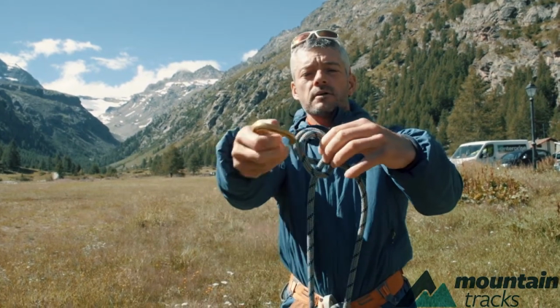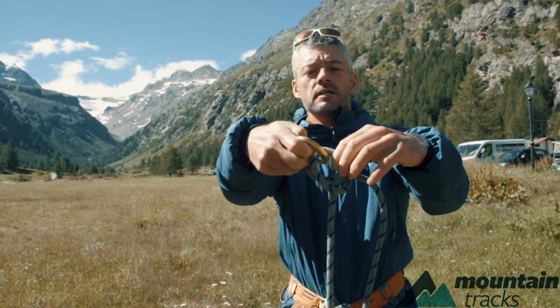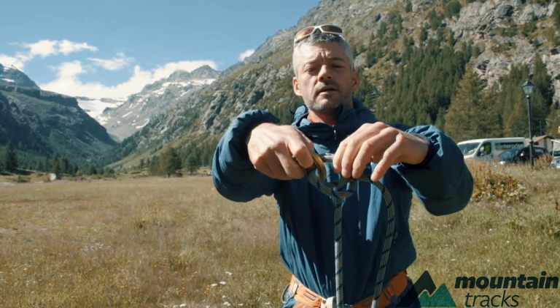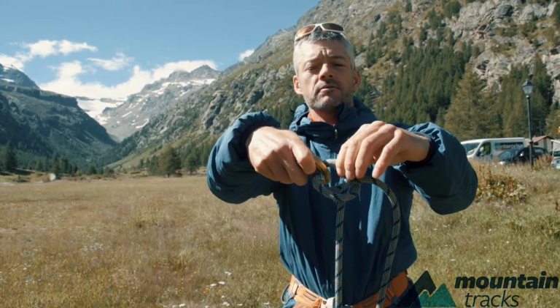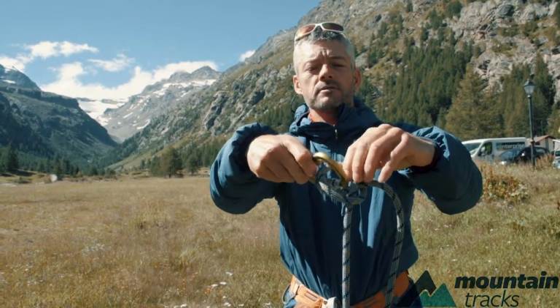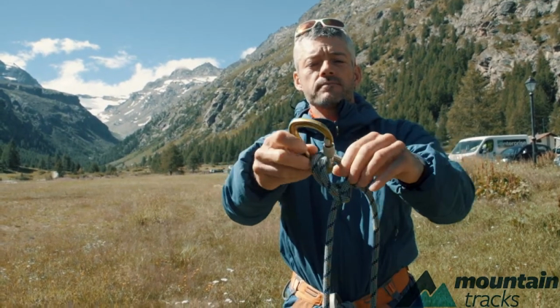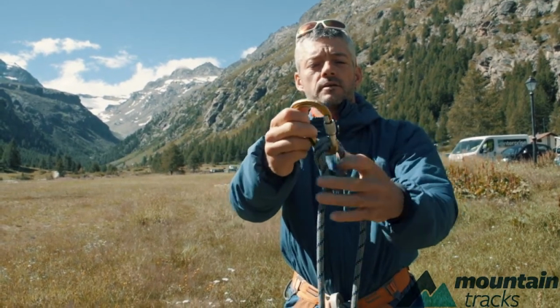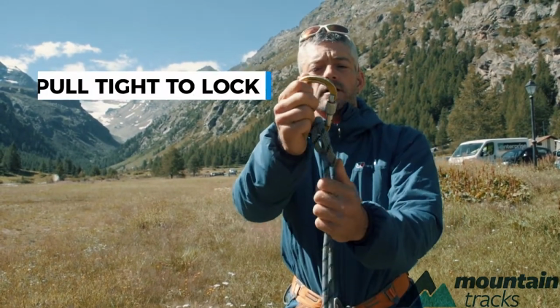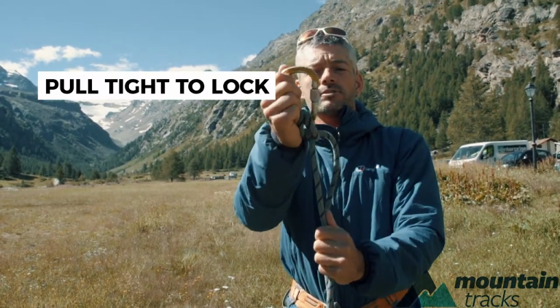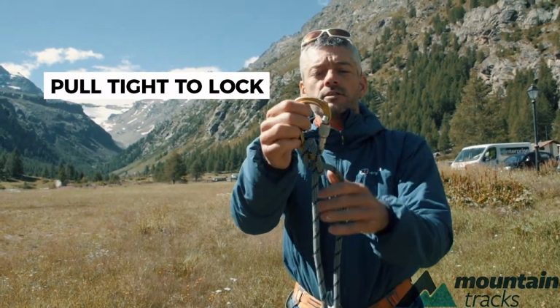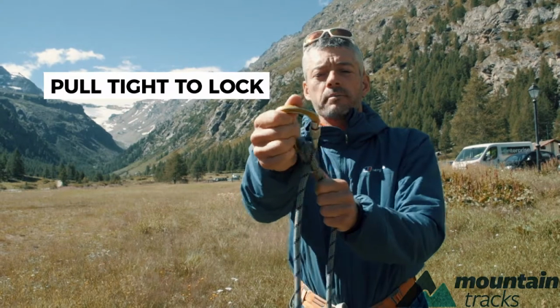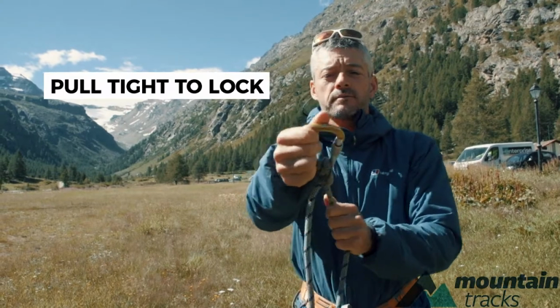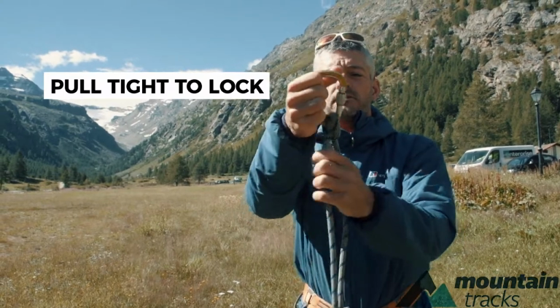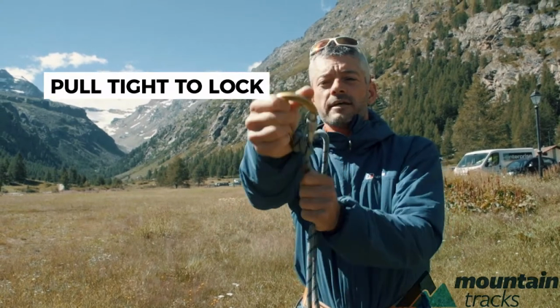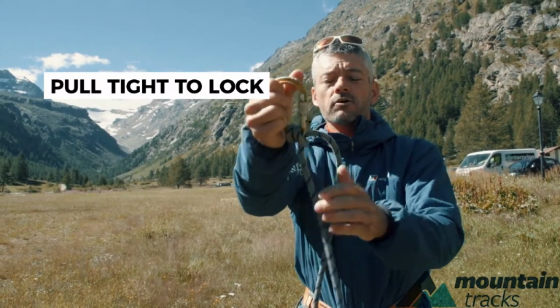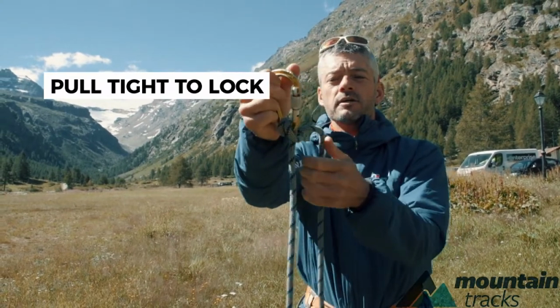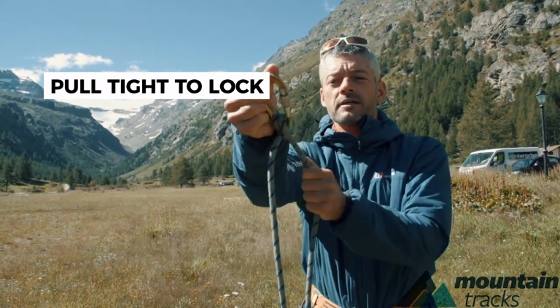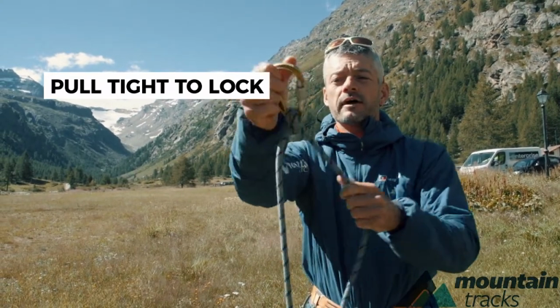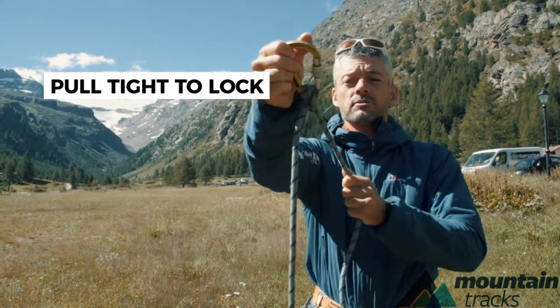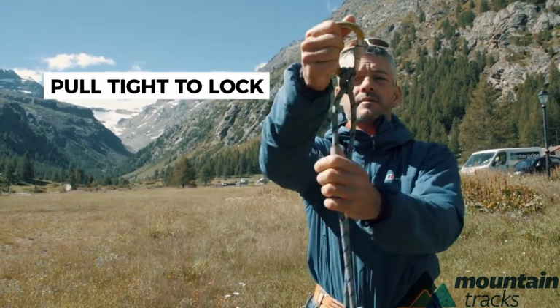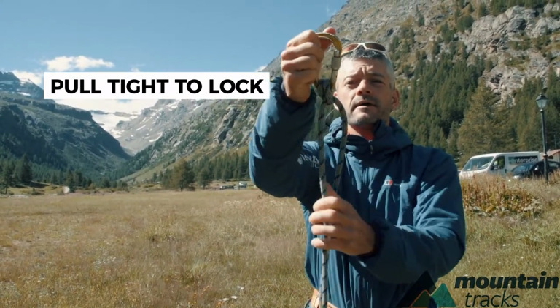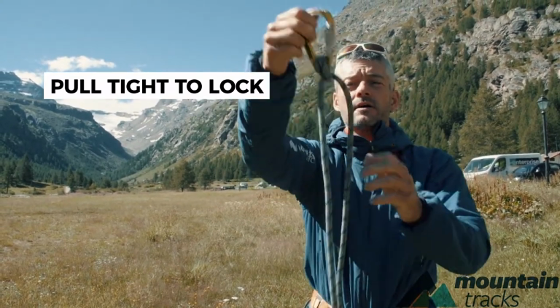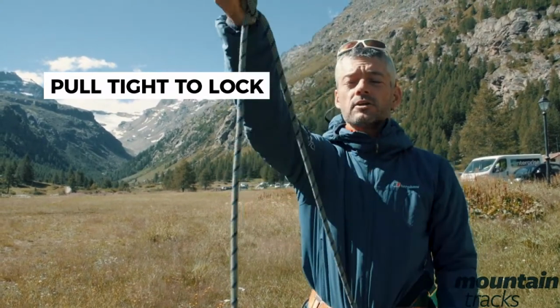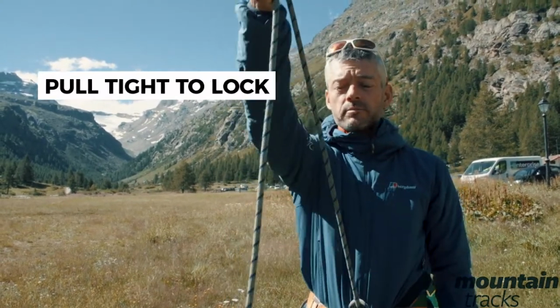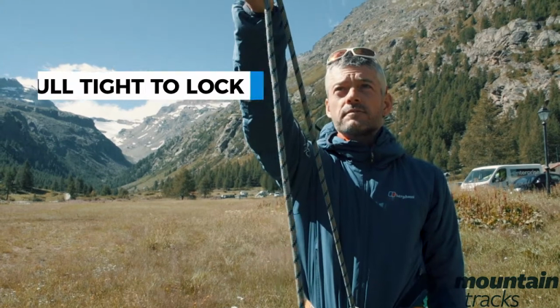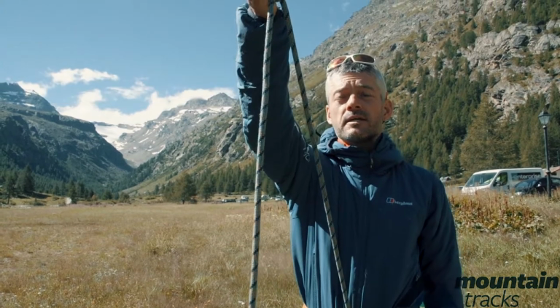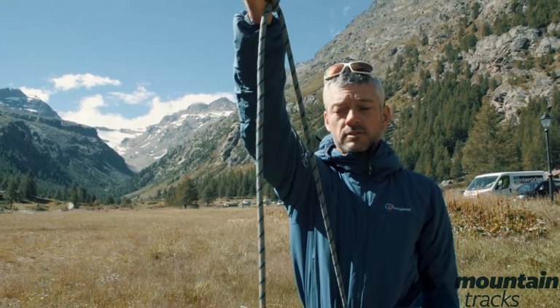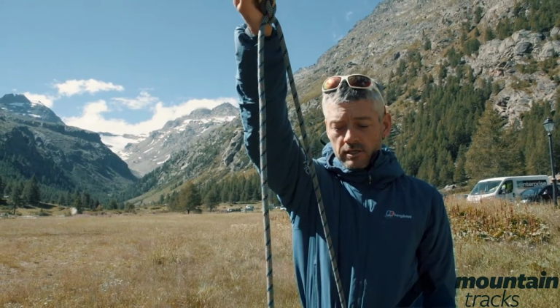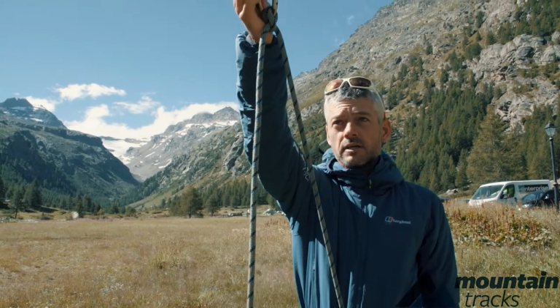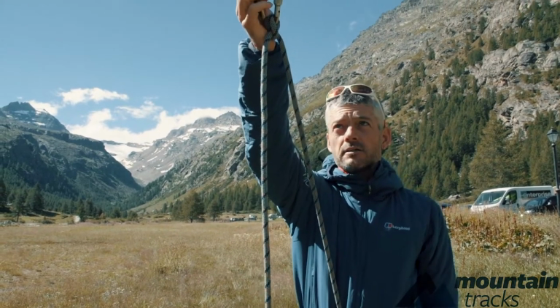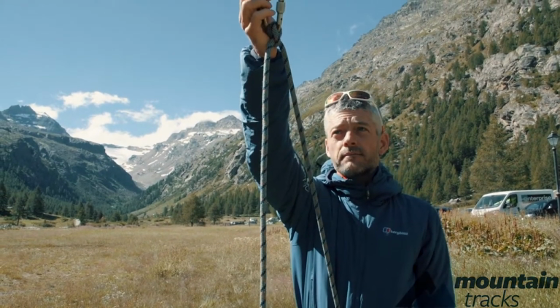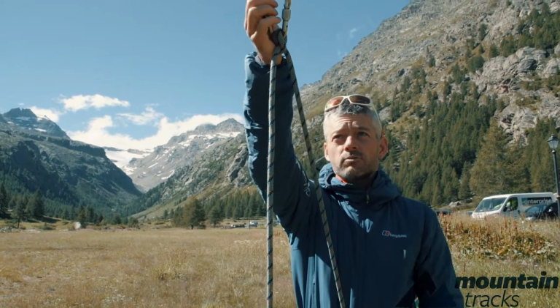Then you click the carabiner through it and you tighten it up so that it locks on the carabiner, so that rope doesn't move anywhere. Then you can clip yourself into the belay nice and tight.